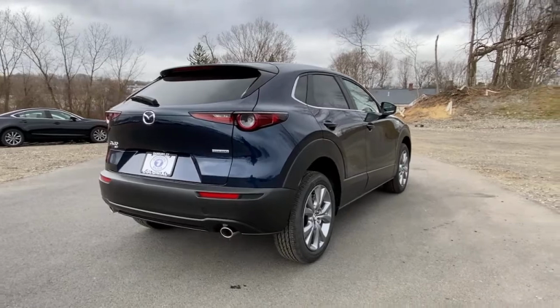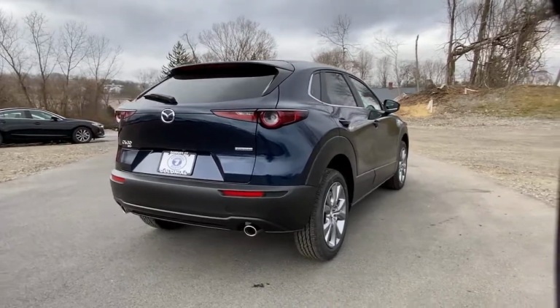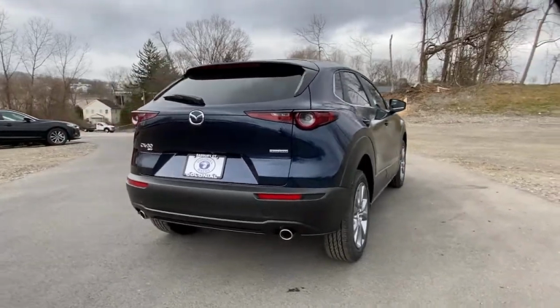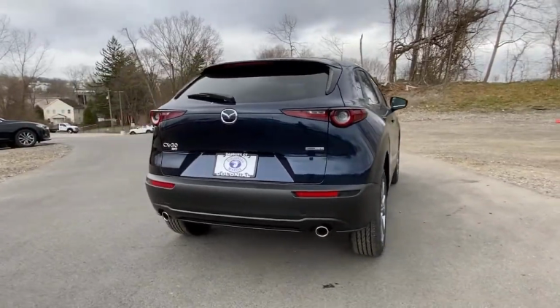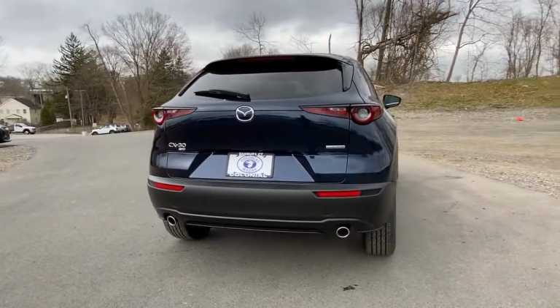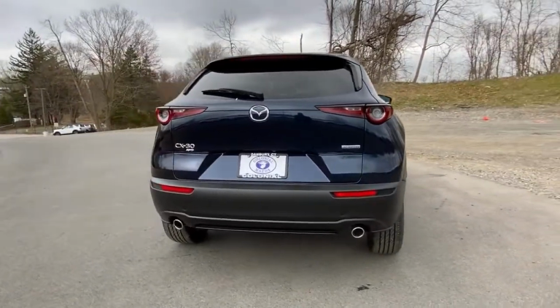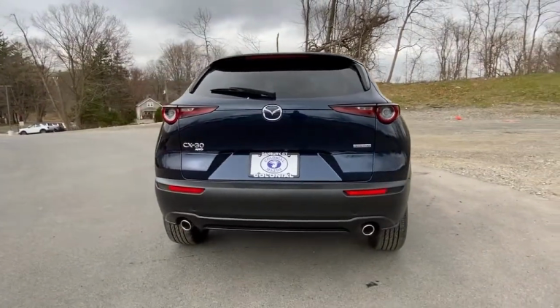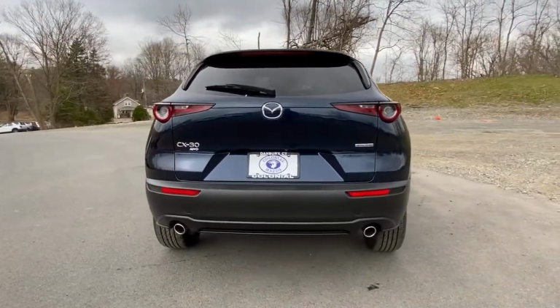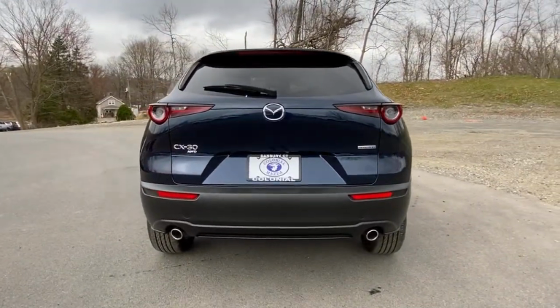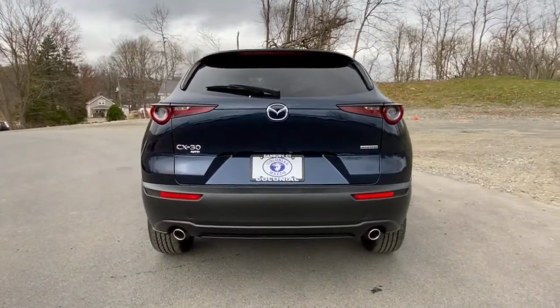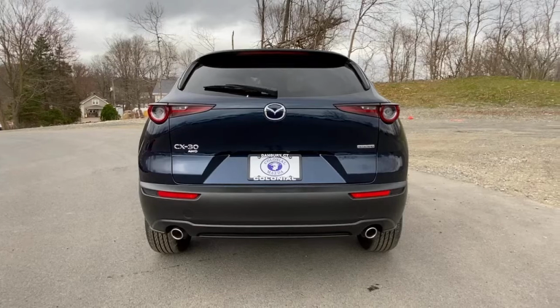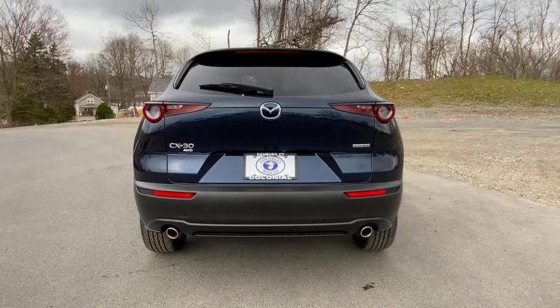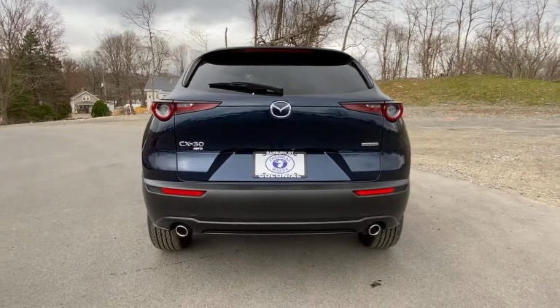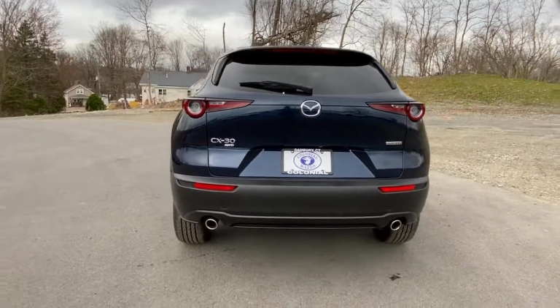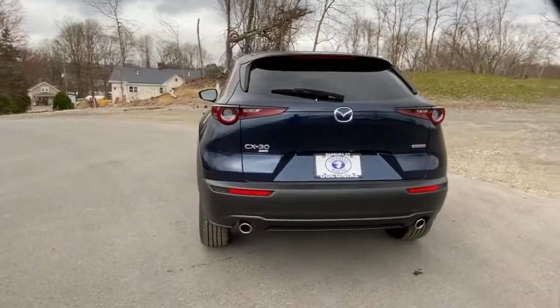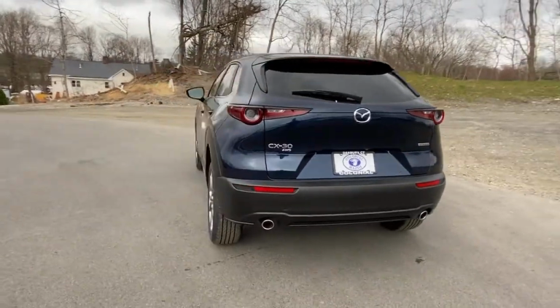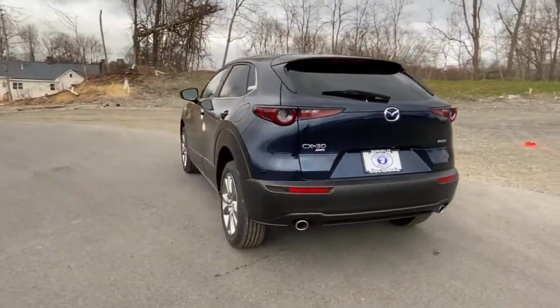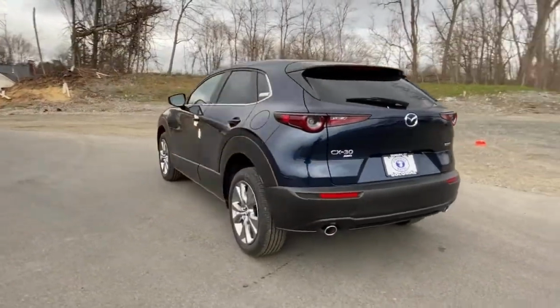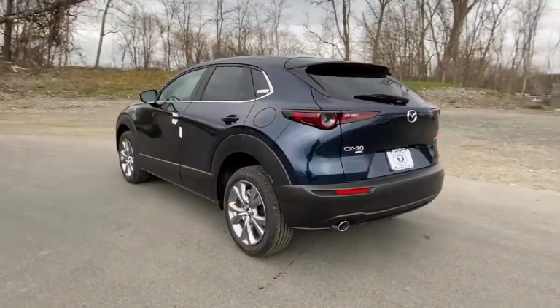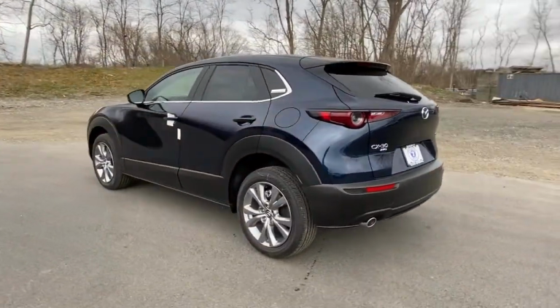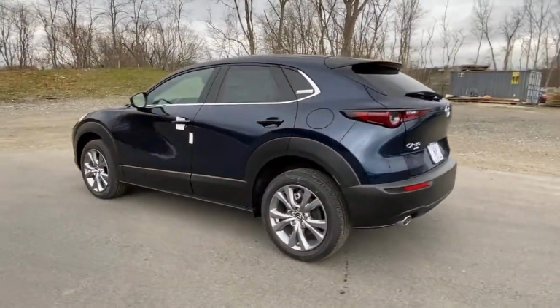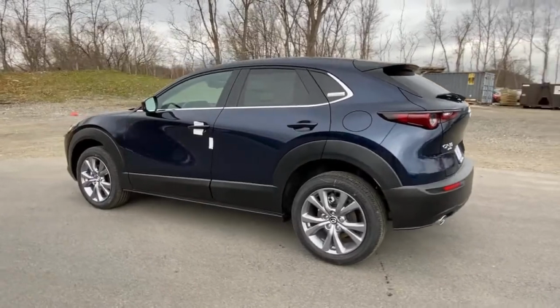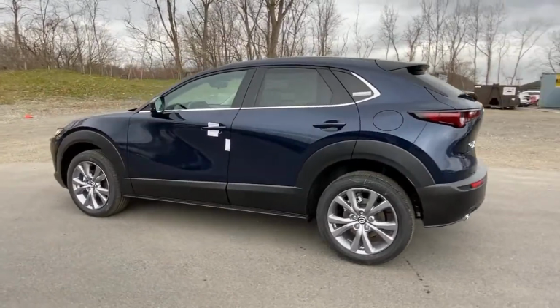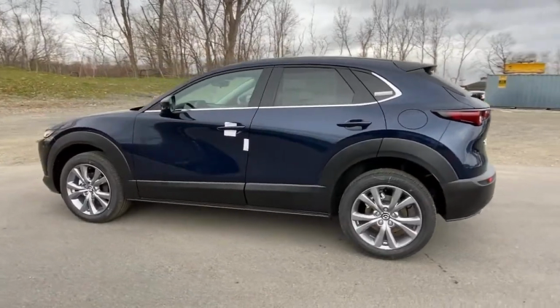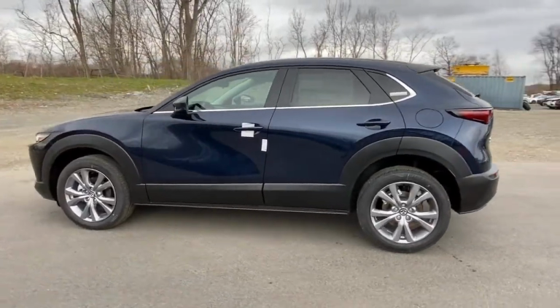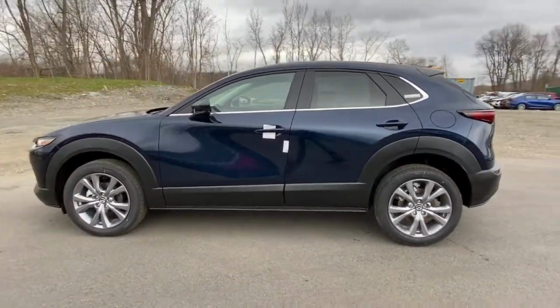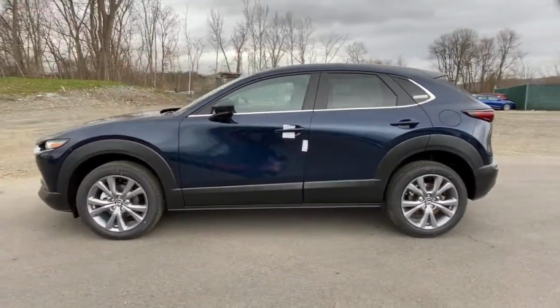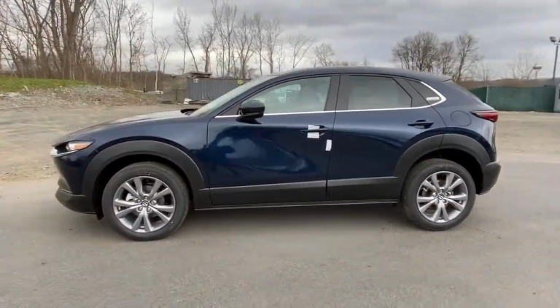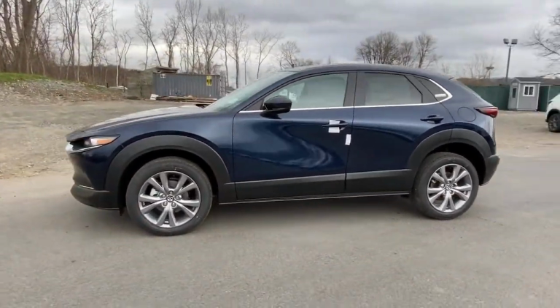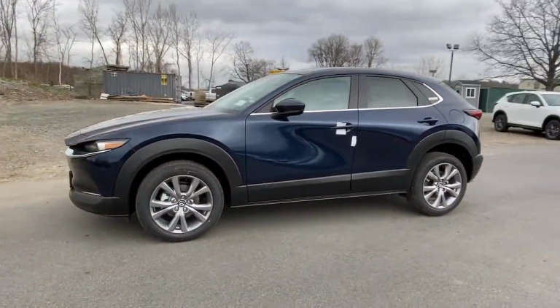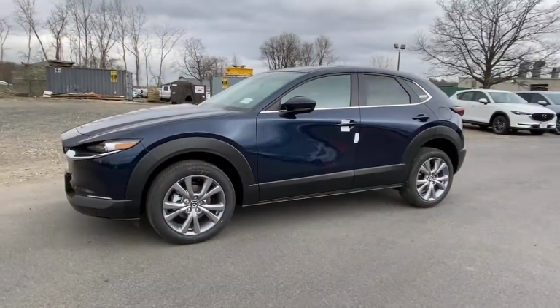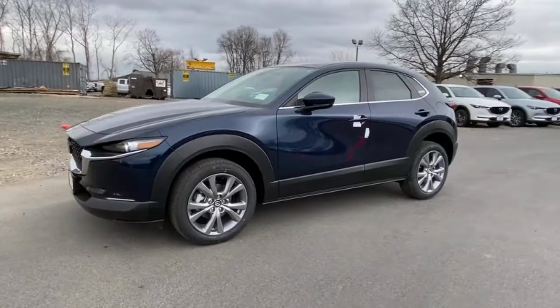The following are some of this vehicle's highlighted options: keyless entry, sunroof, leather steering wheel, rear spoiler, traction control, intermittent wipers, cruise control, power windows, climate control, power steering.